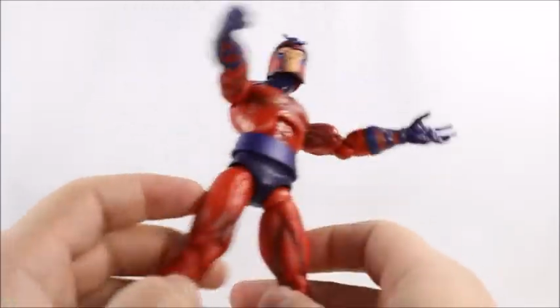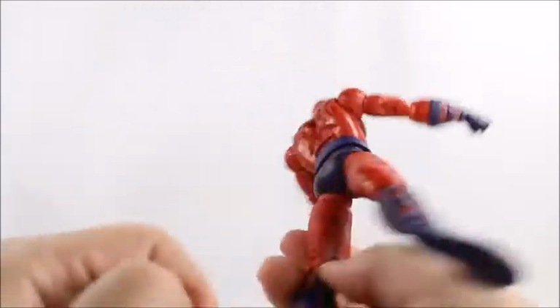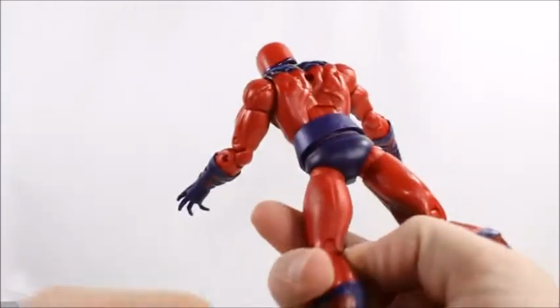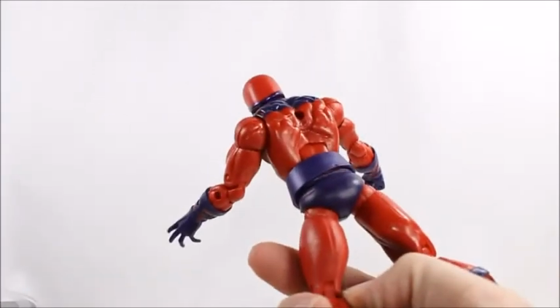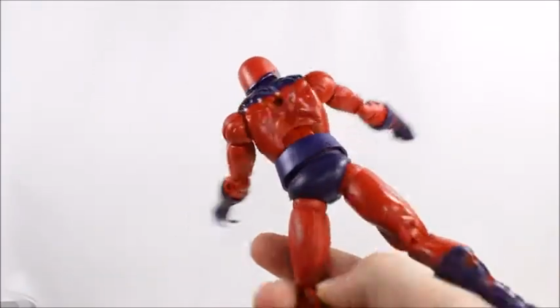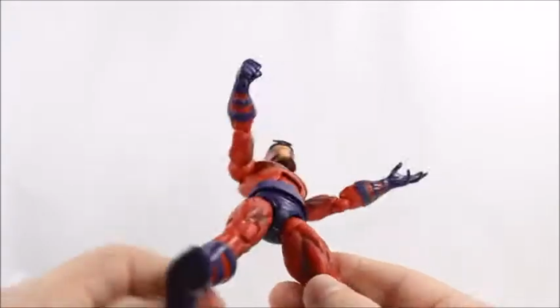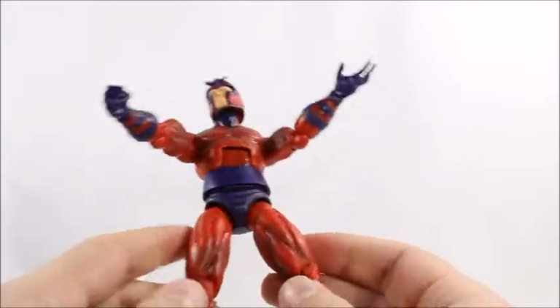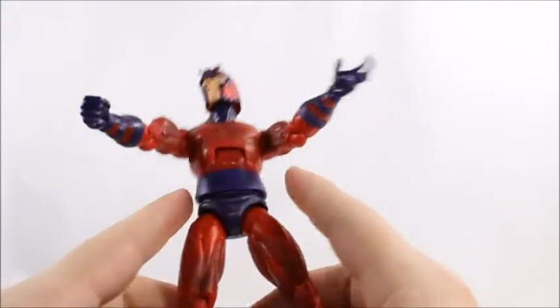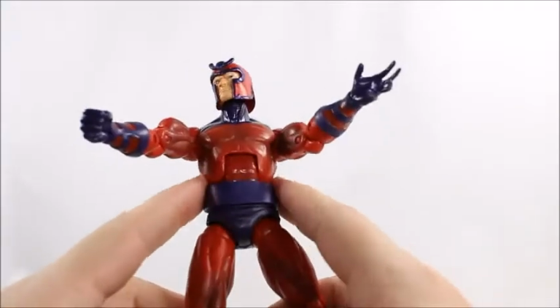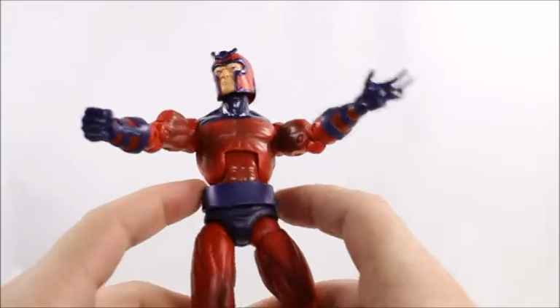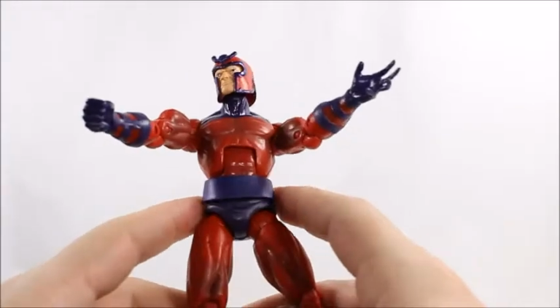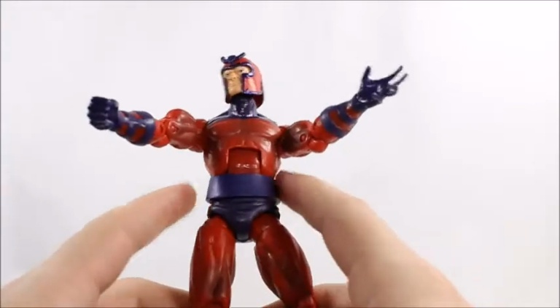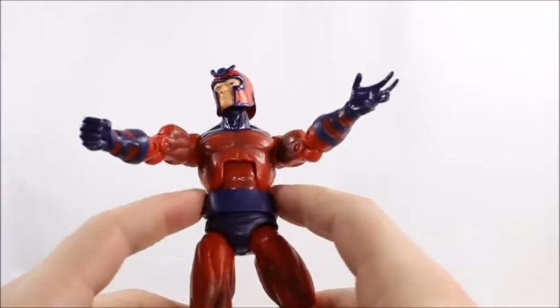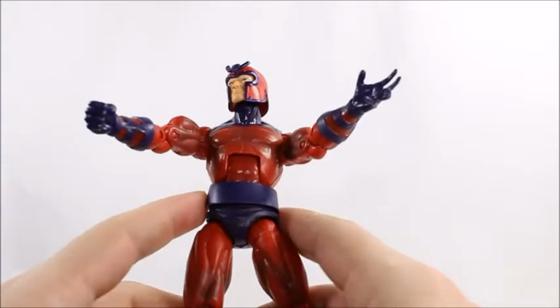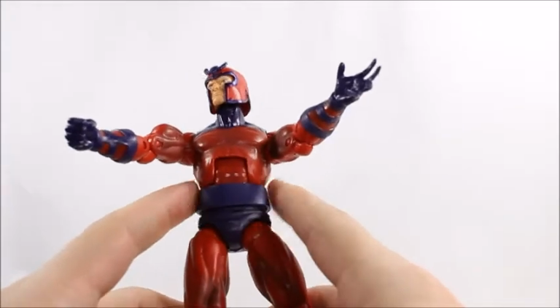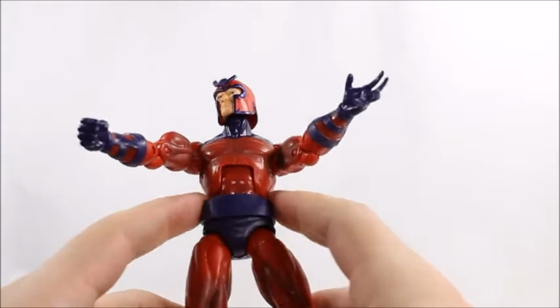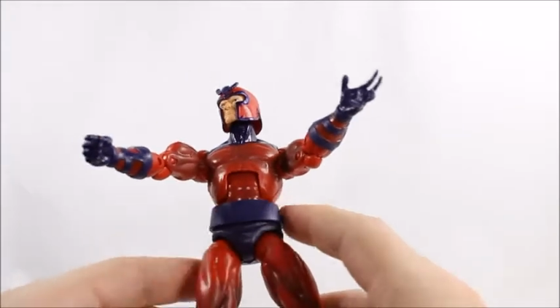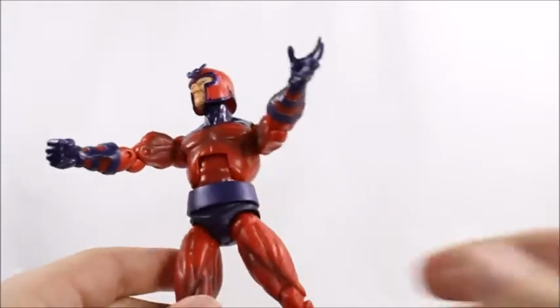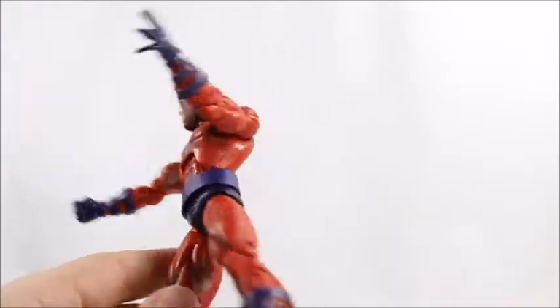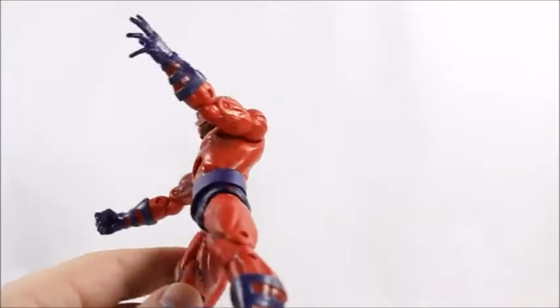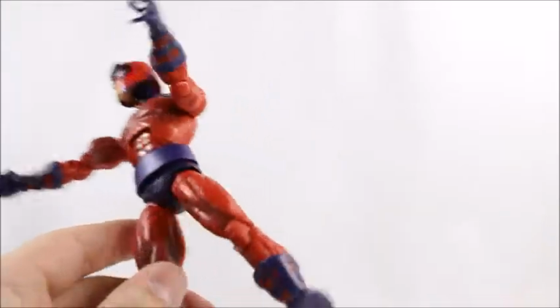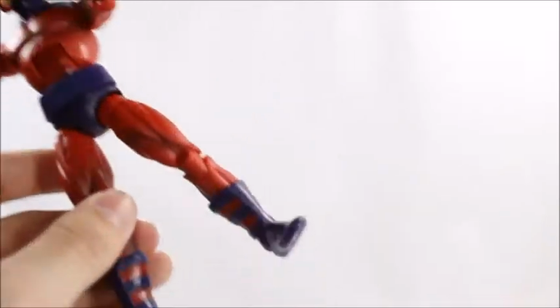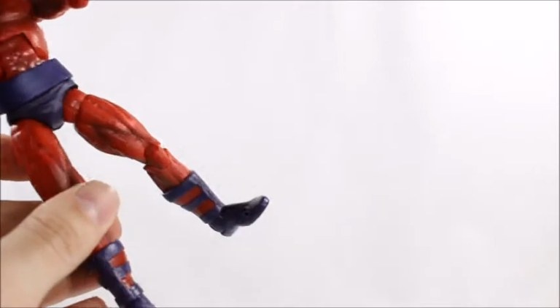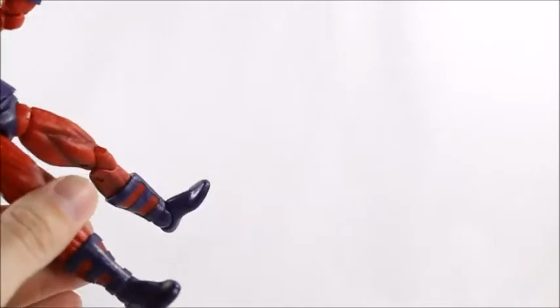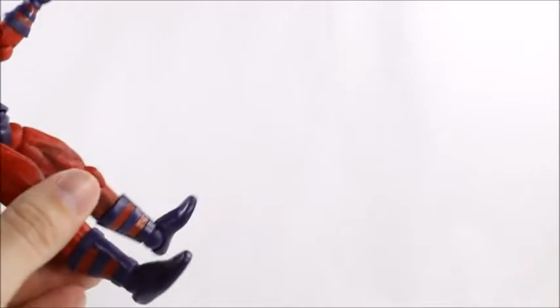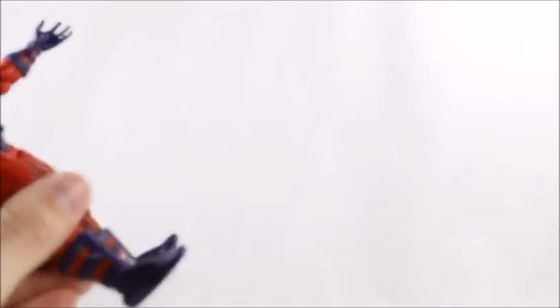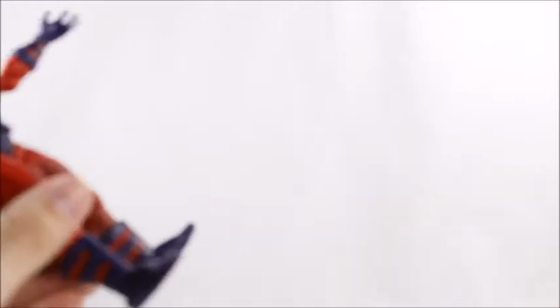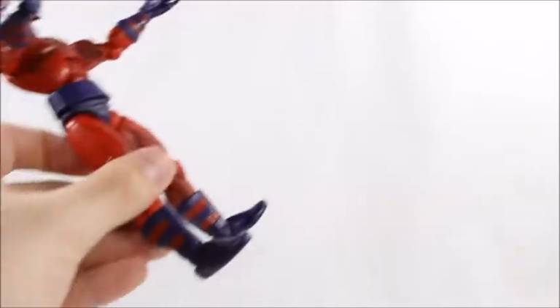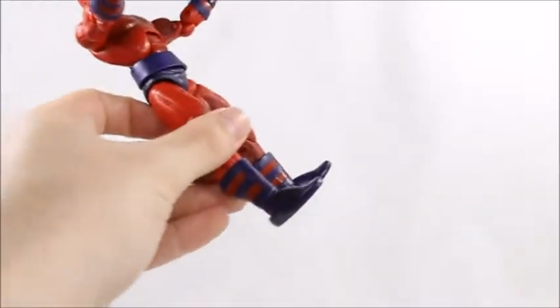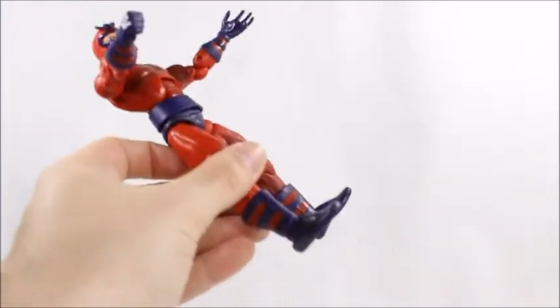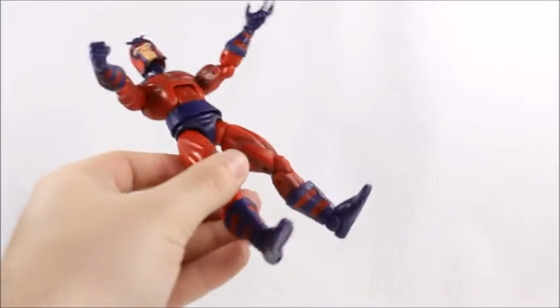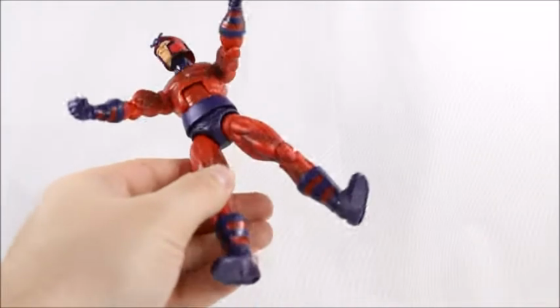He is wearing his underwear on the outside — we got a belt here that moves just a tad bit. And then looking at his boots real quick, which I do like.